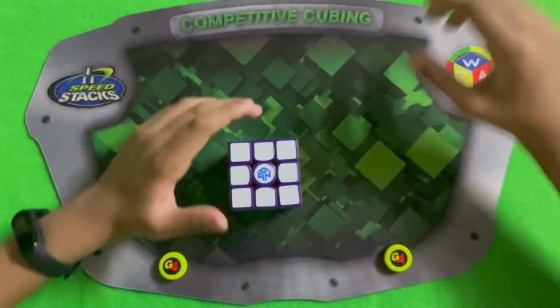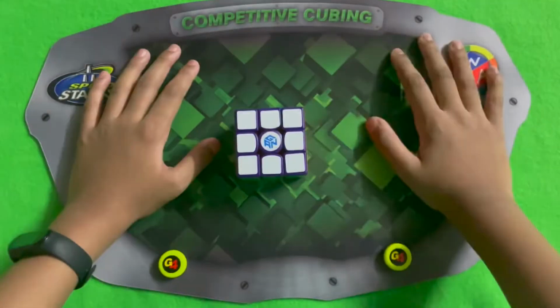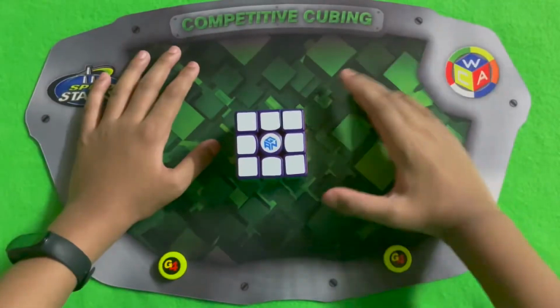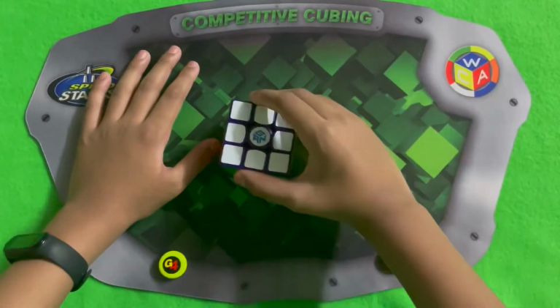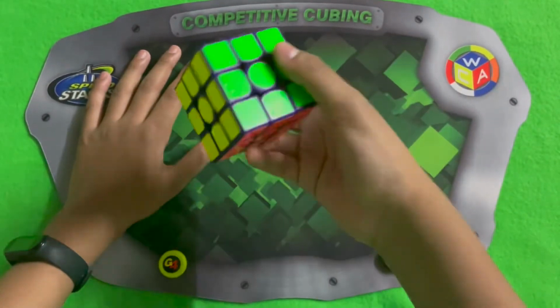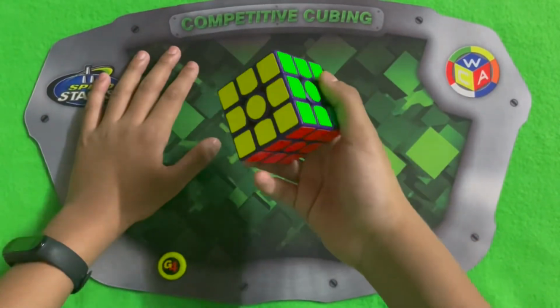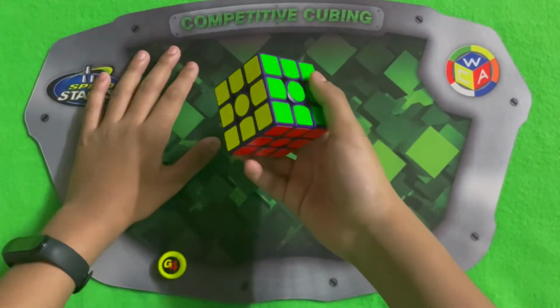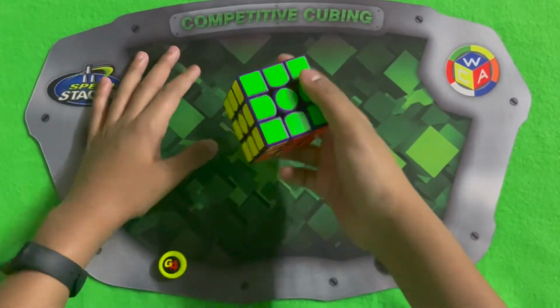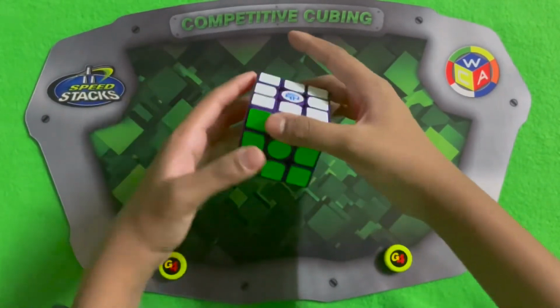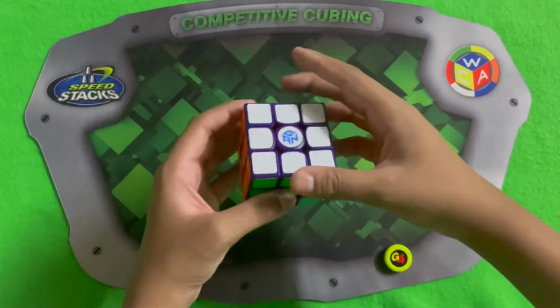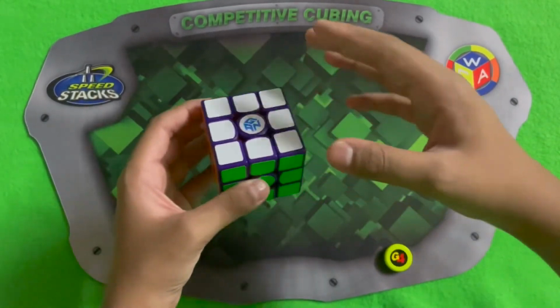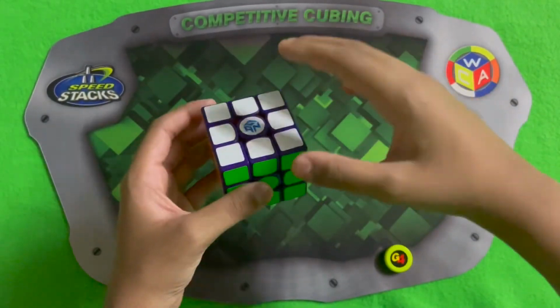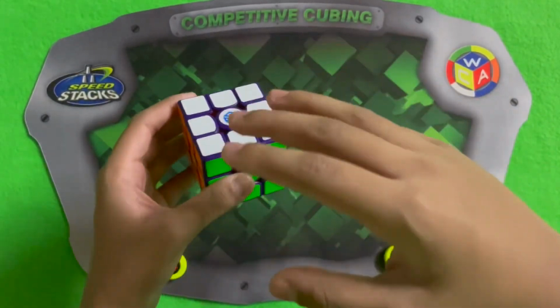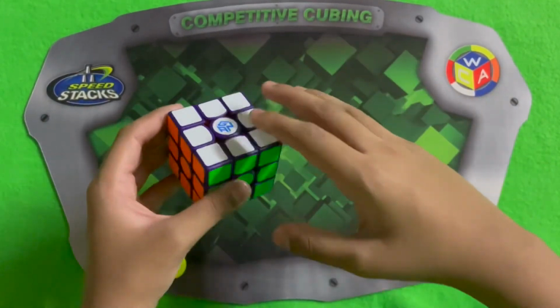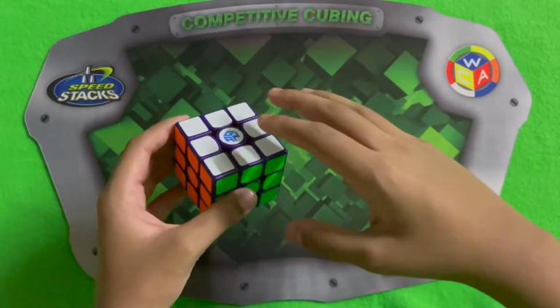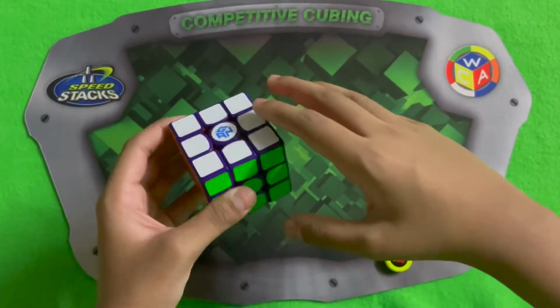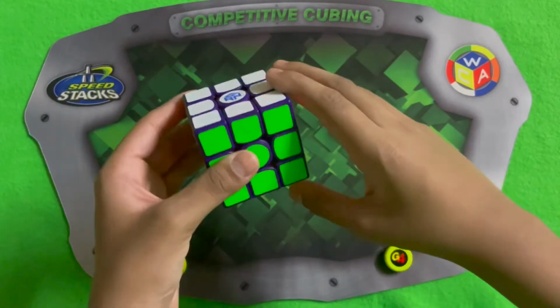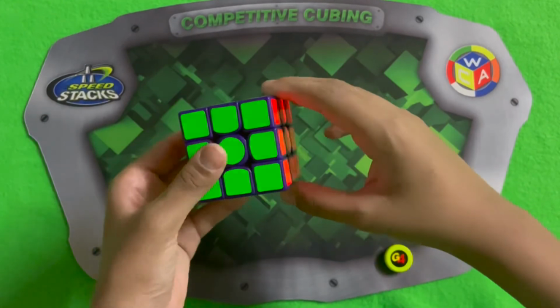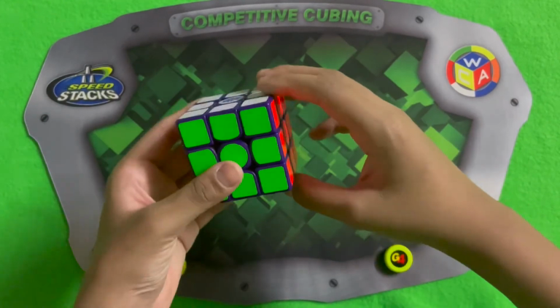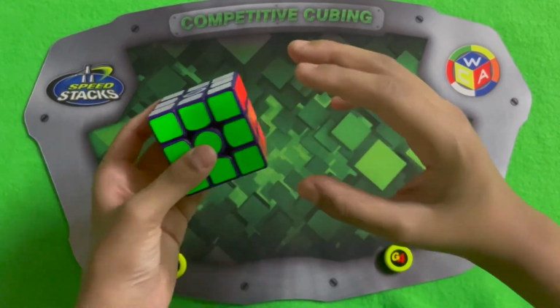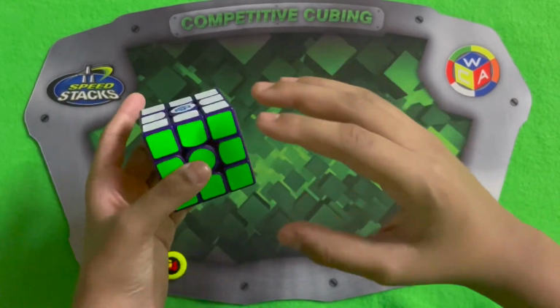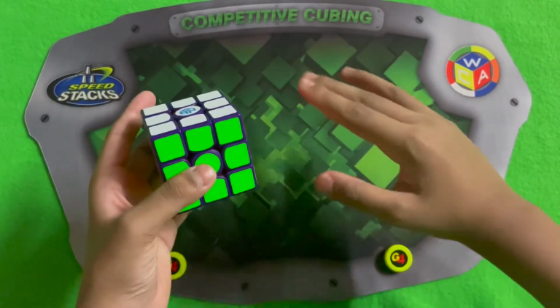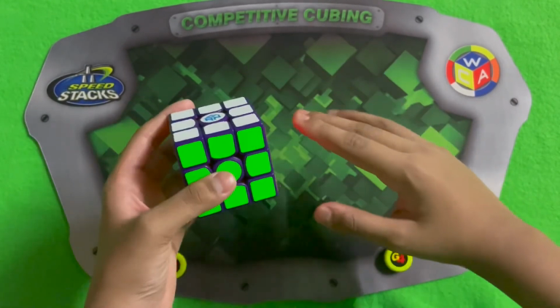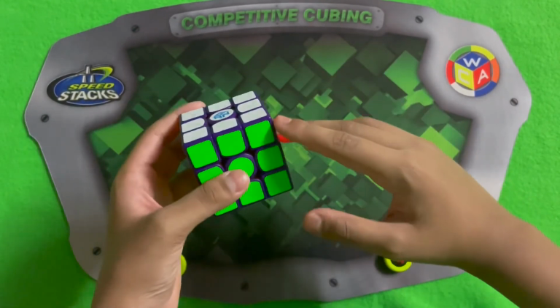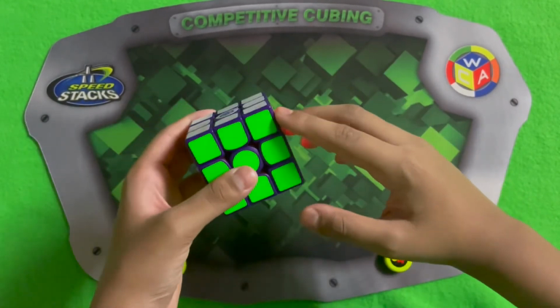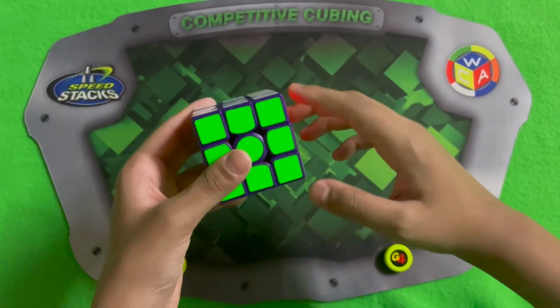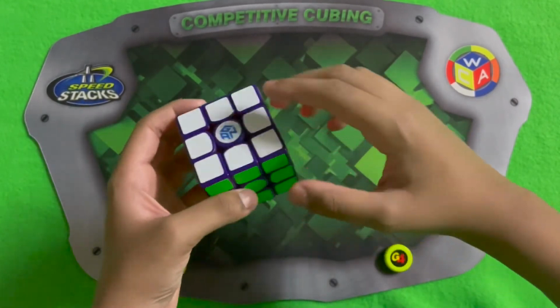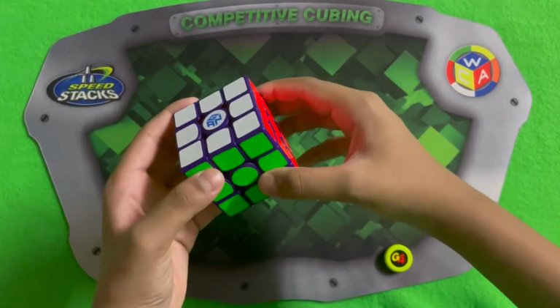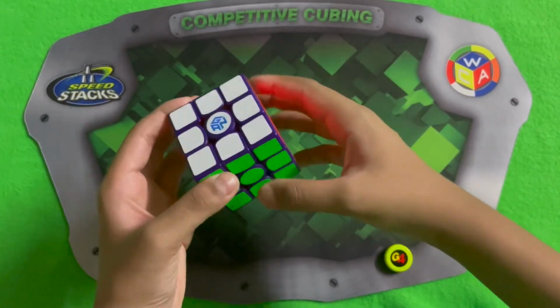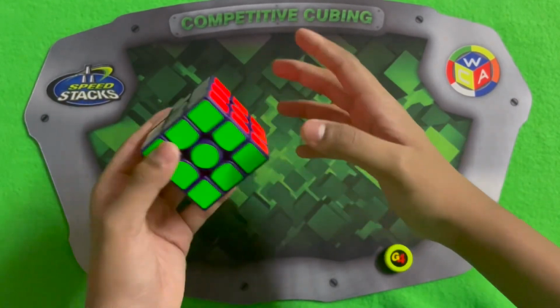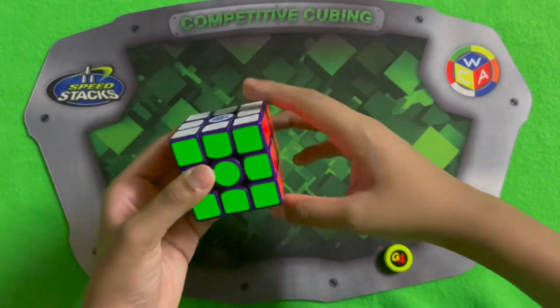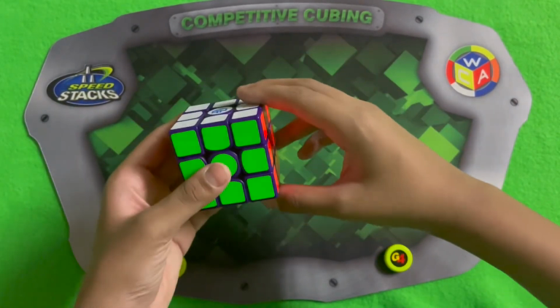This cube is the rarest cube in the world because there are only 999 pieces, all of them are sold out, and this is one of them.